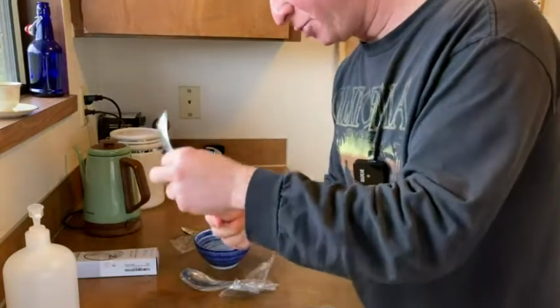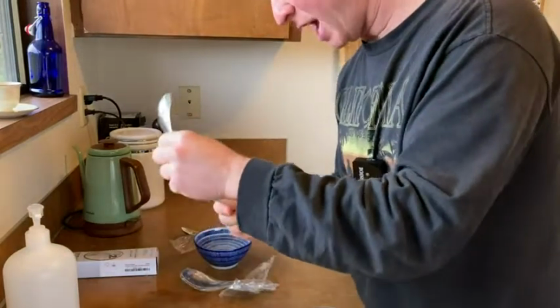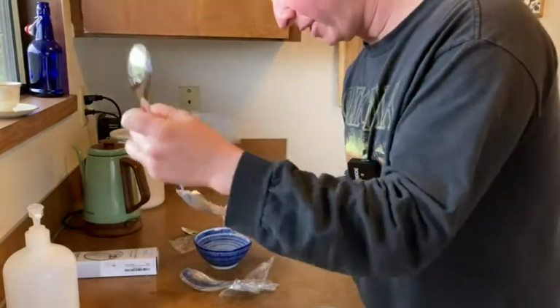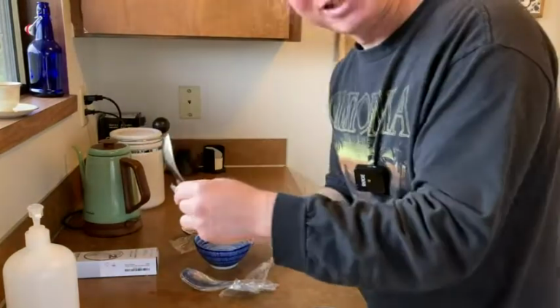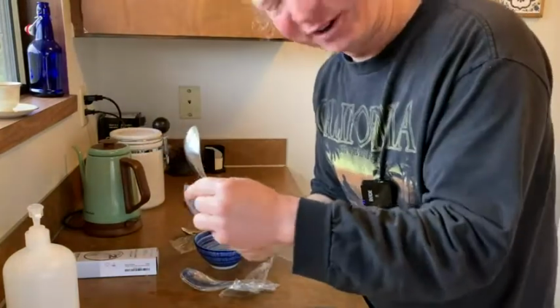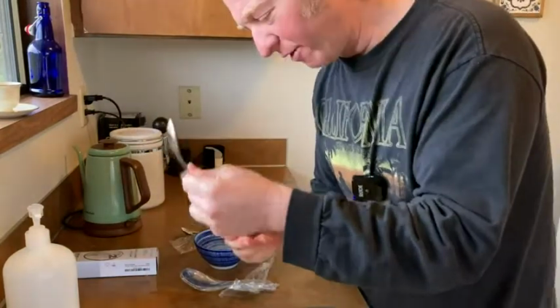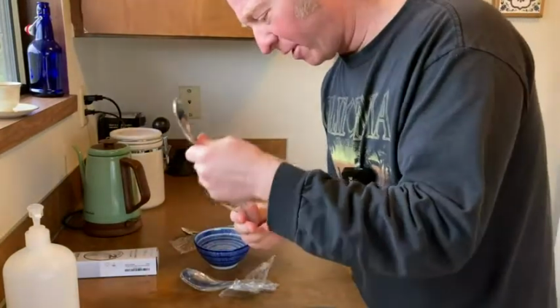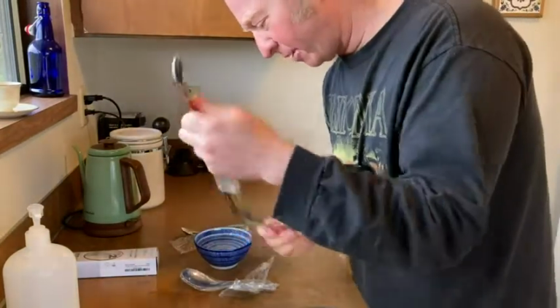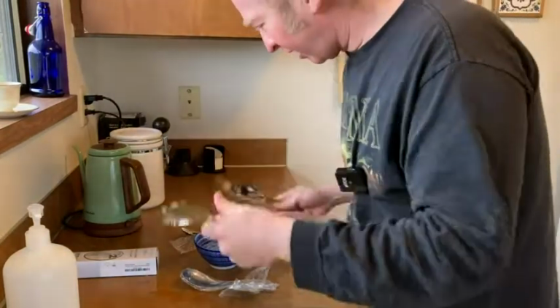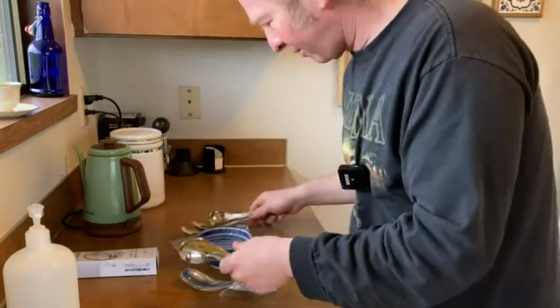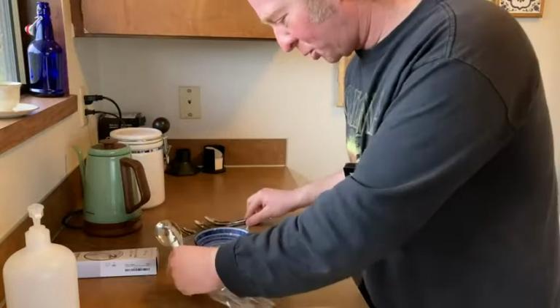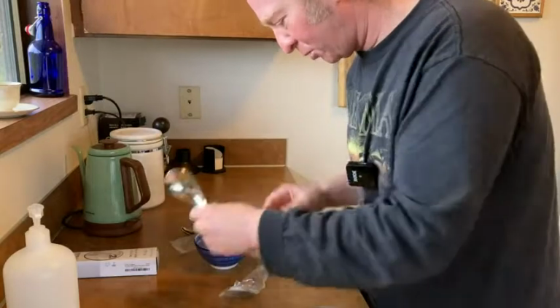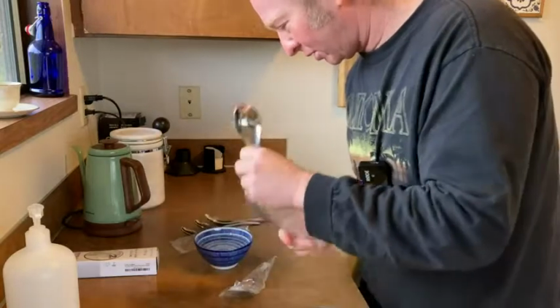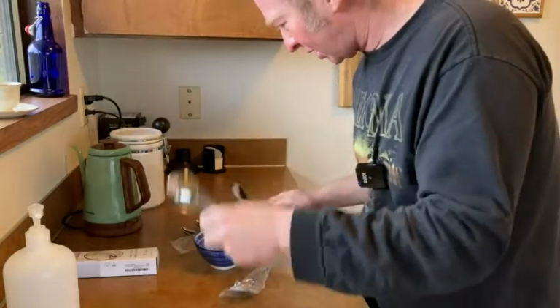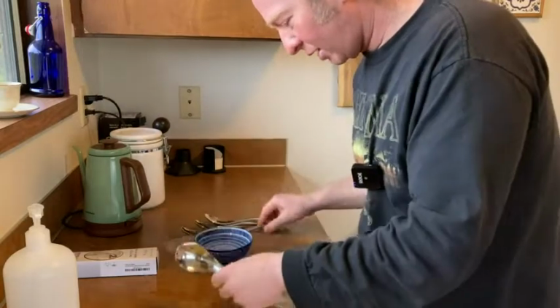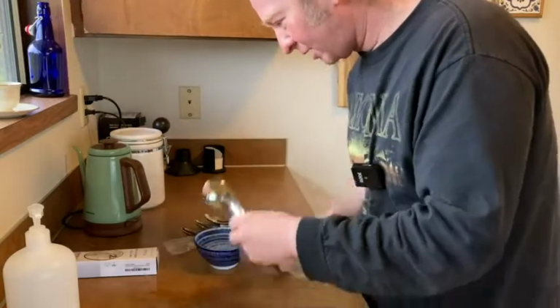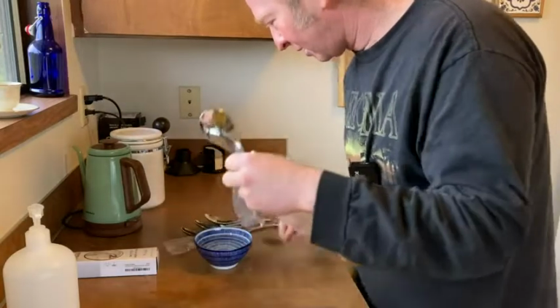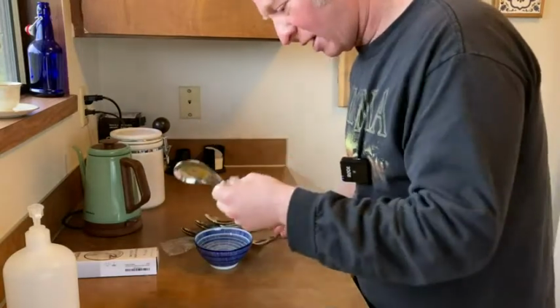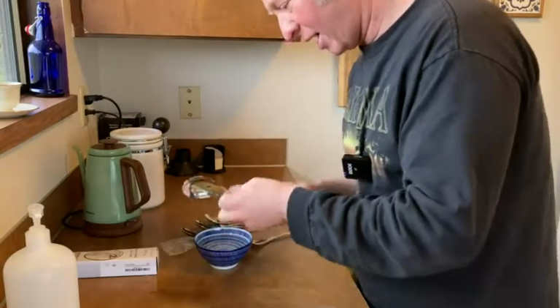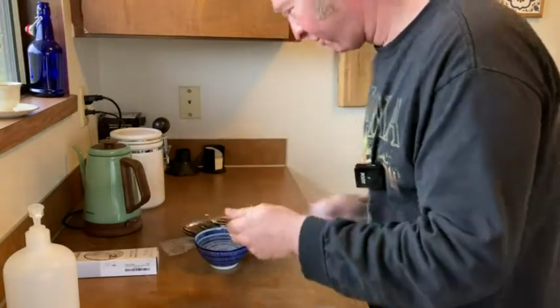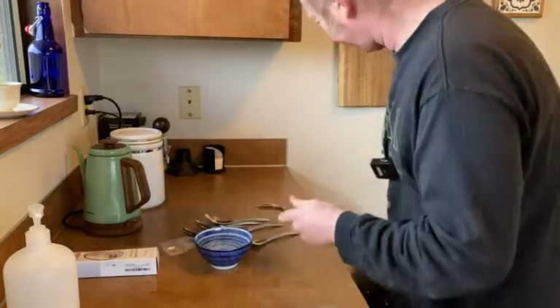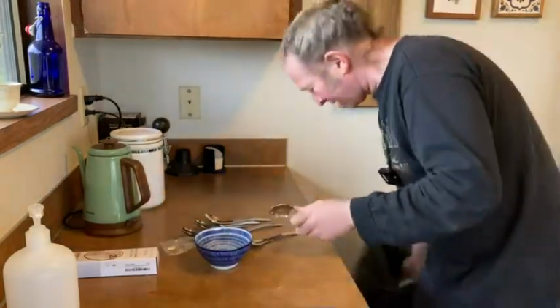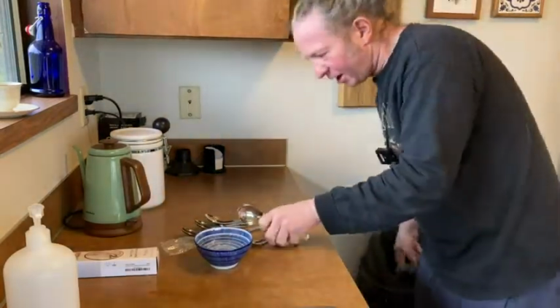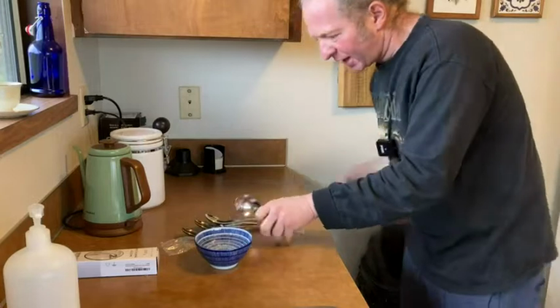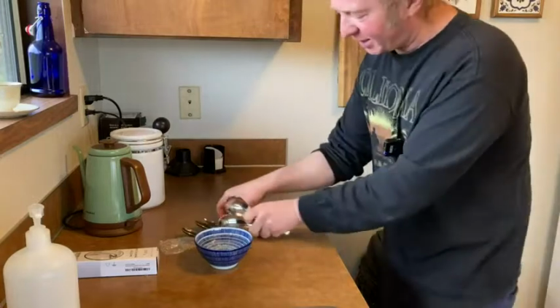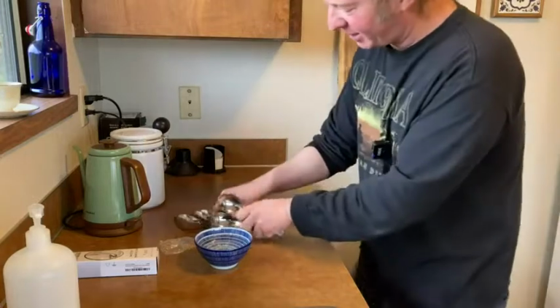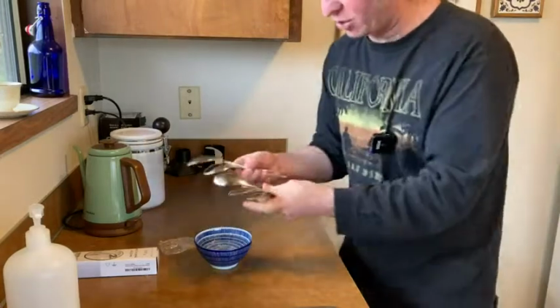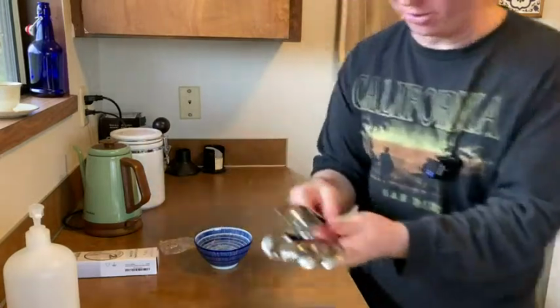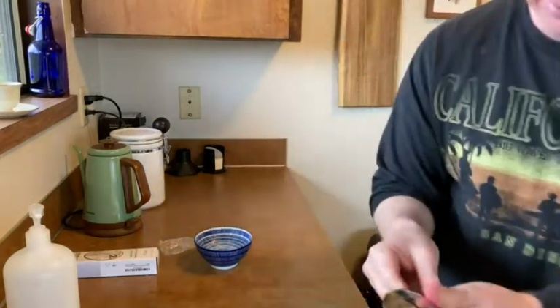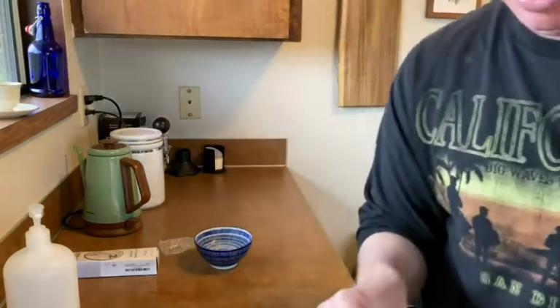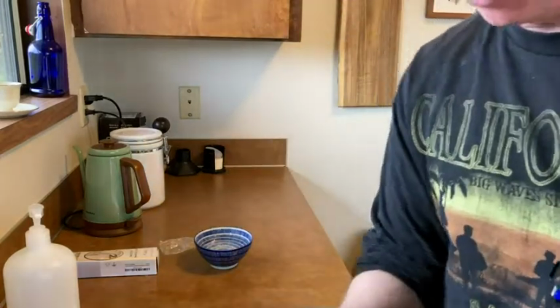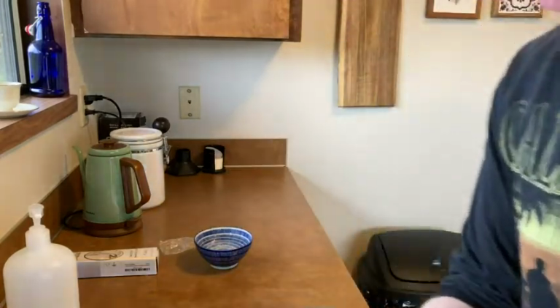Interesting handle — very different from other spoons that I have. And again, I got six total. These are quite nice.